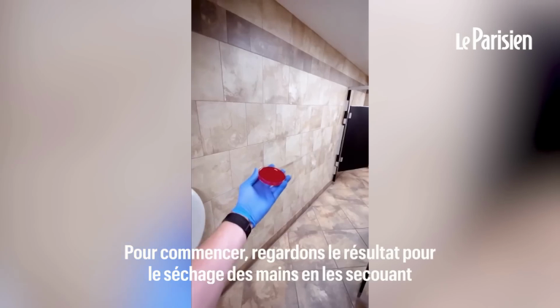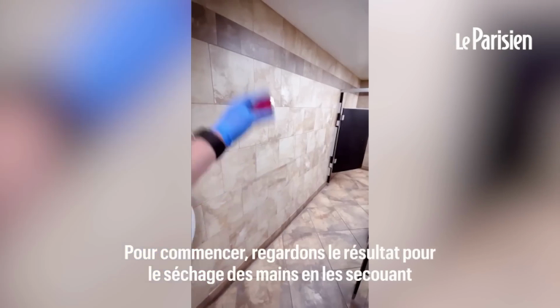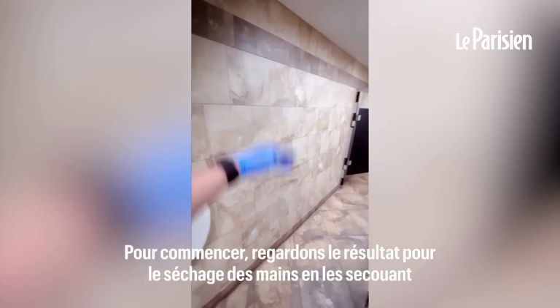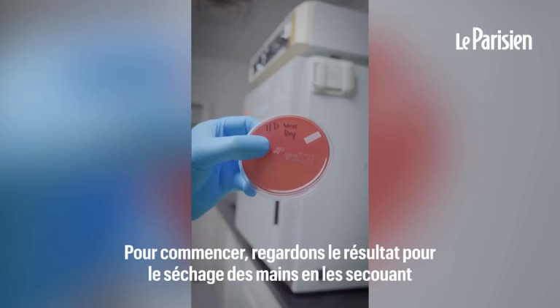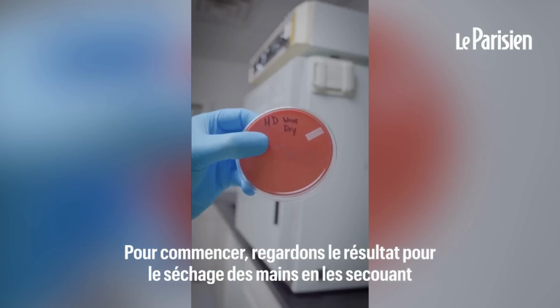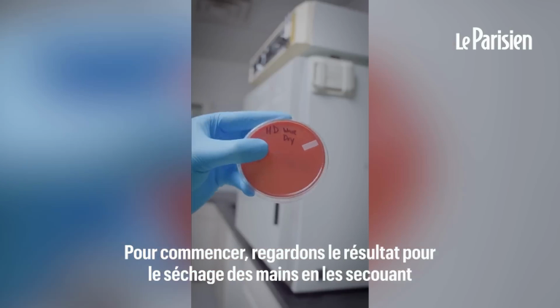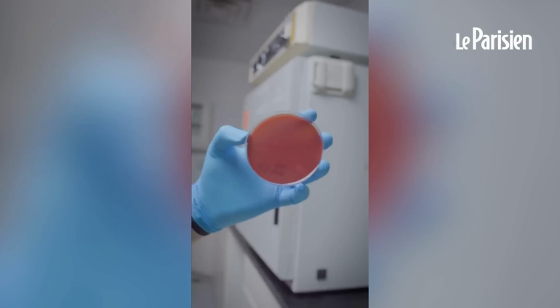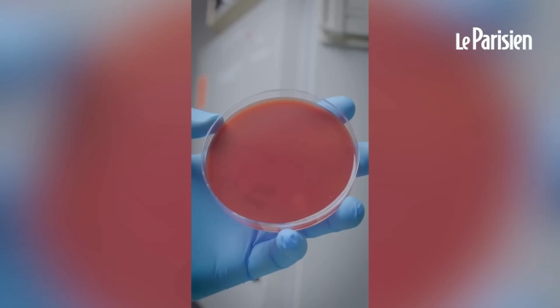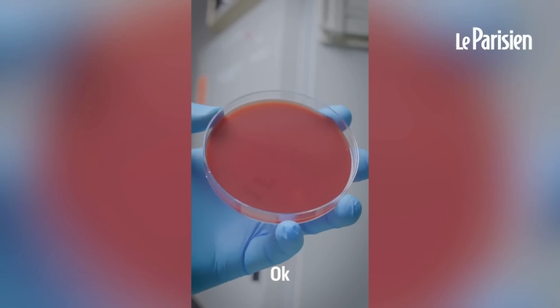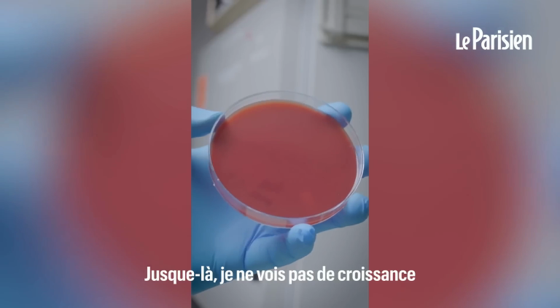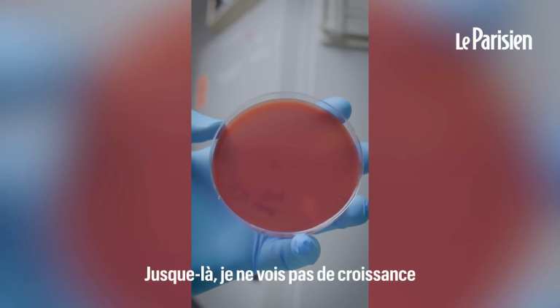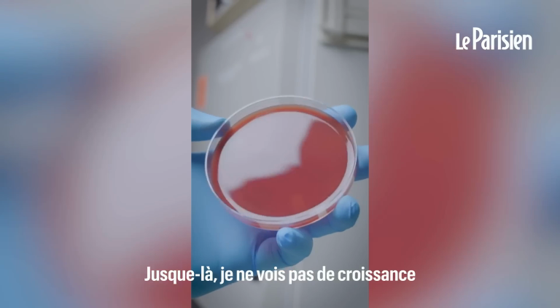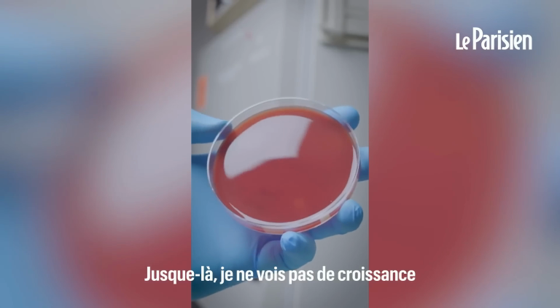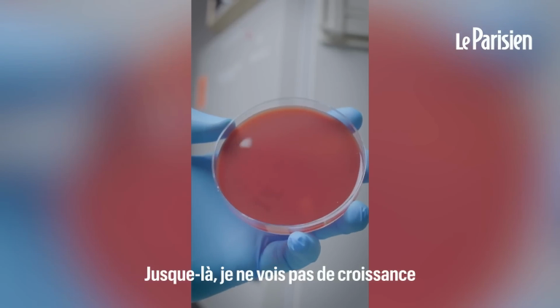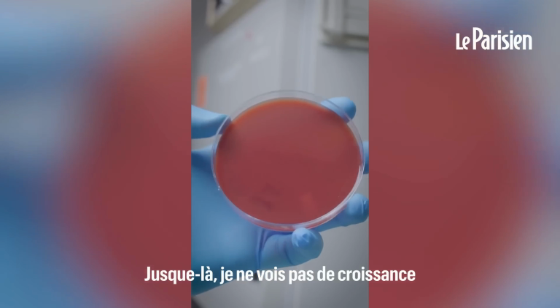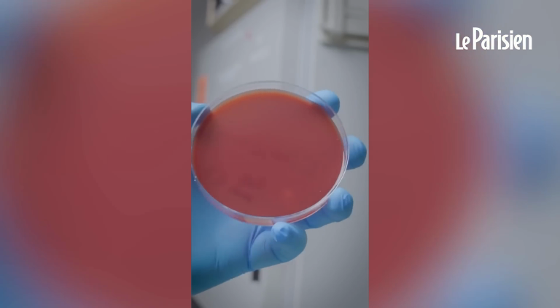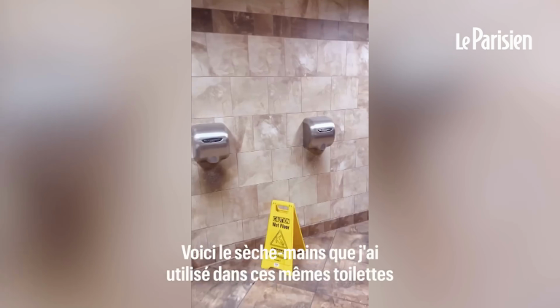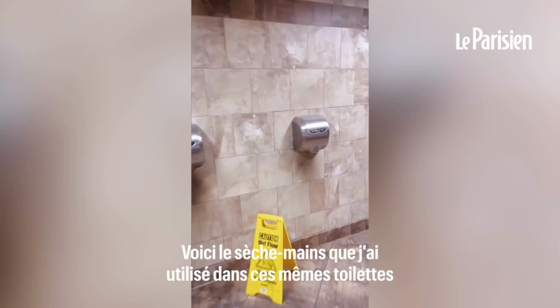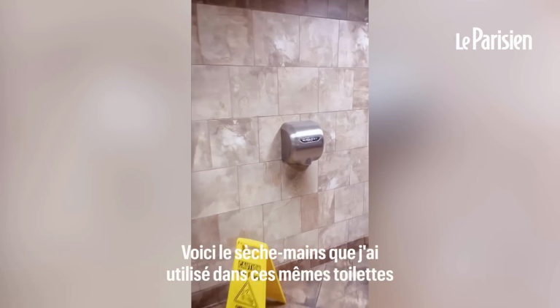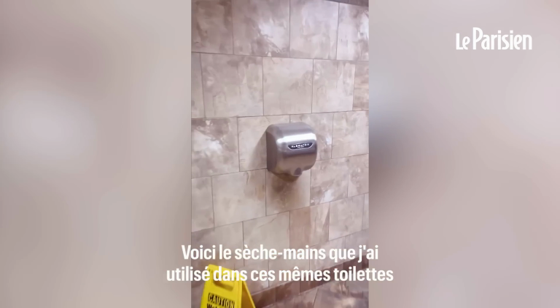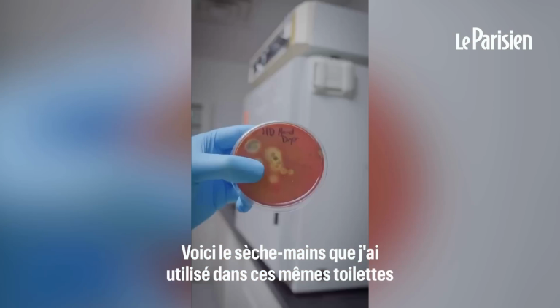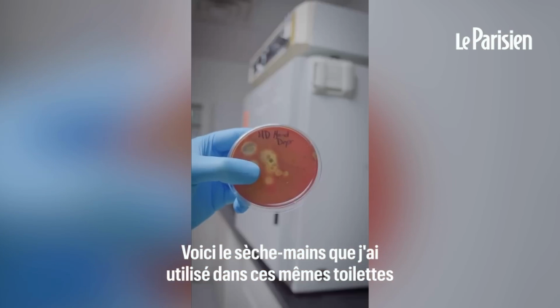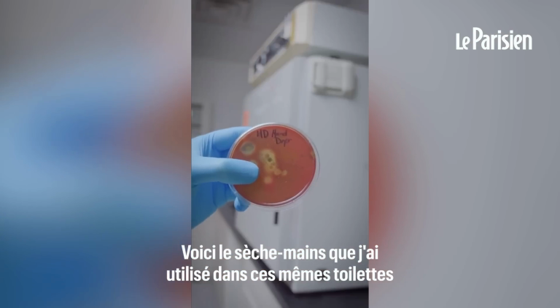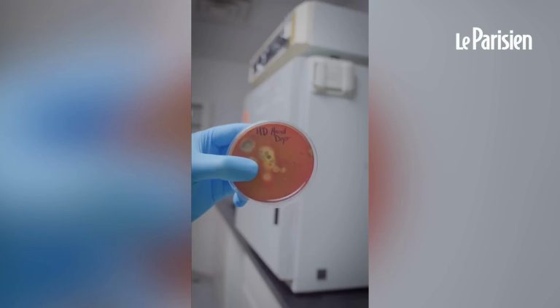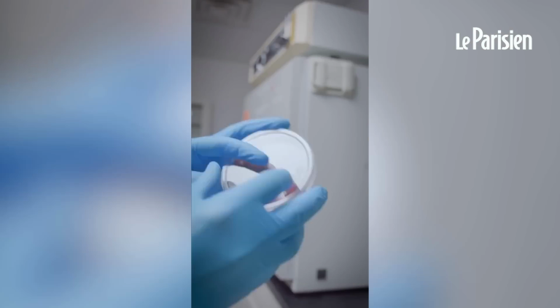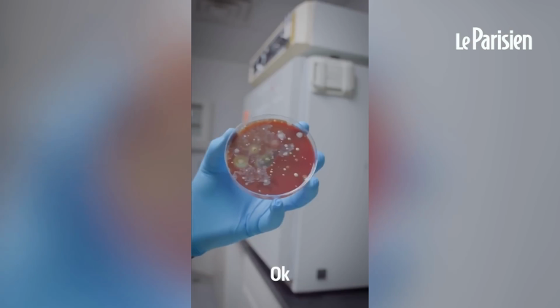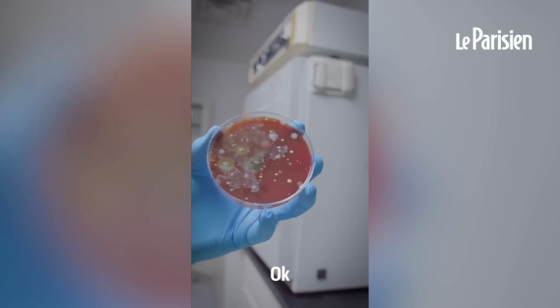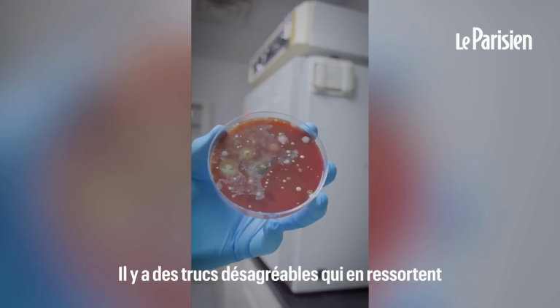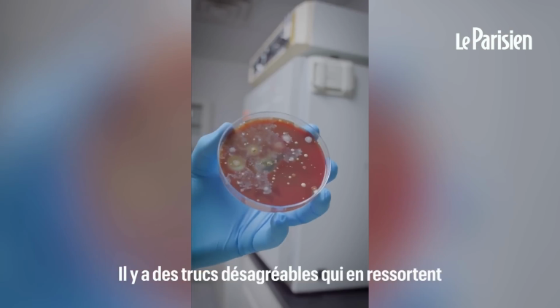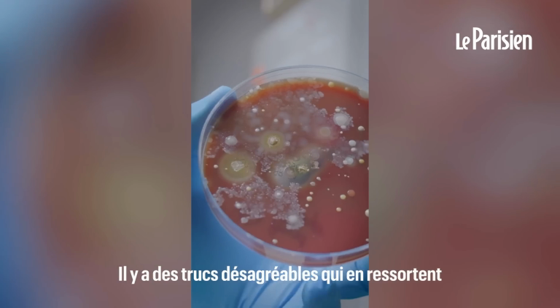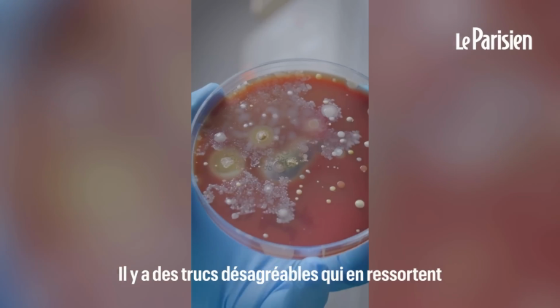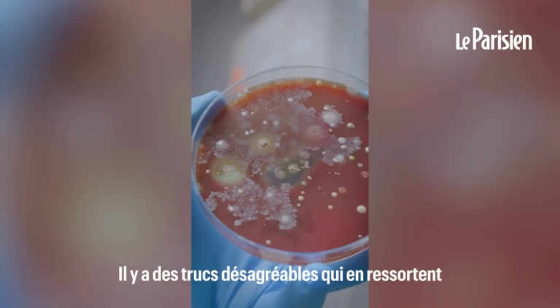First, let's see how the shaking or wave-dry method worked. As far as I can tell, there's no visible growth. And here's the hand dryer at that same location — there's still quite a bit of nasty stuff coming out of that.